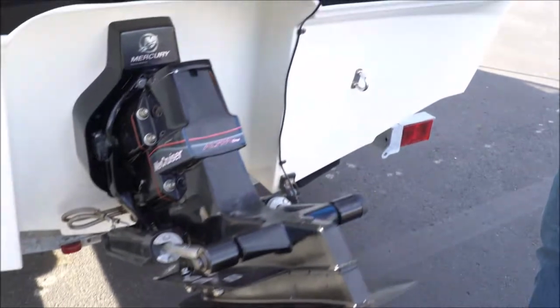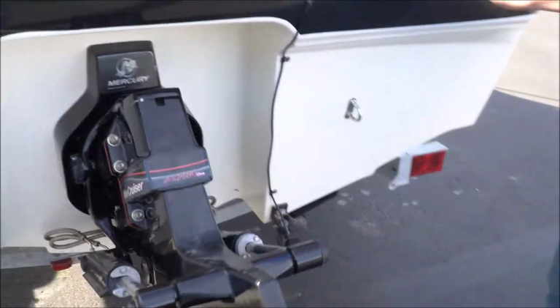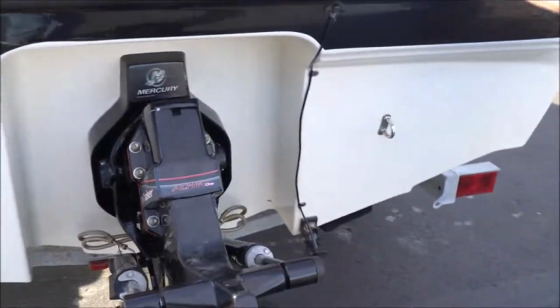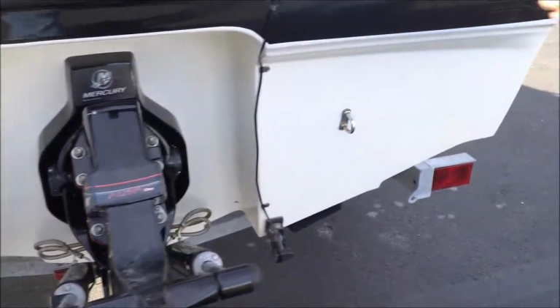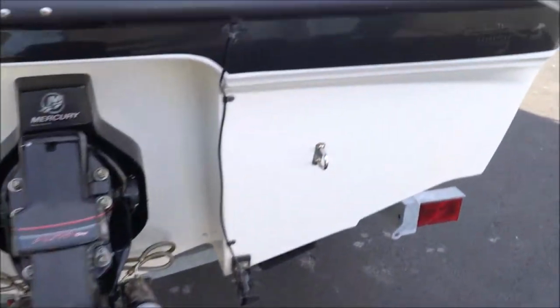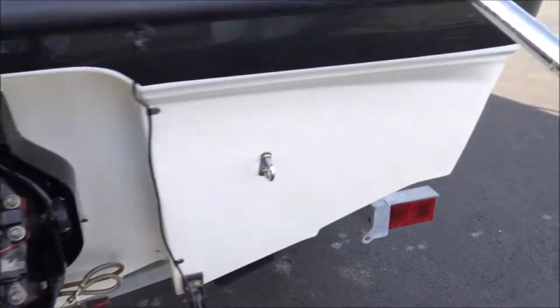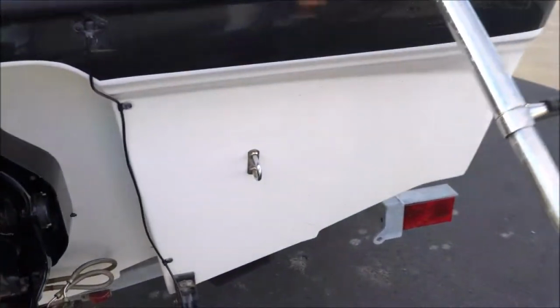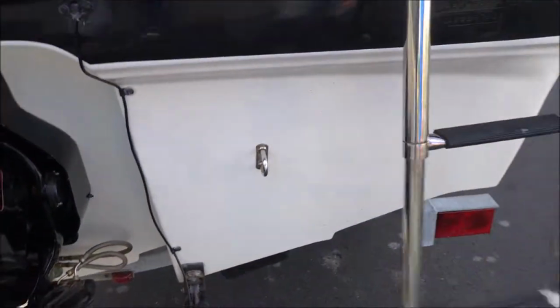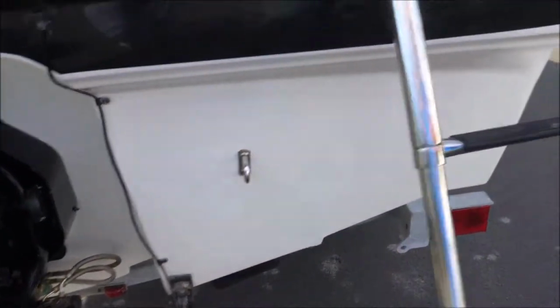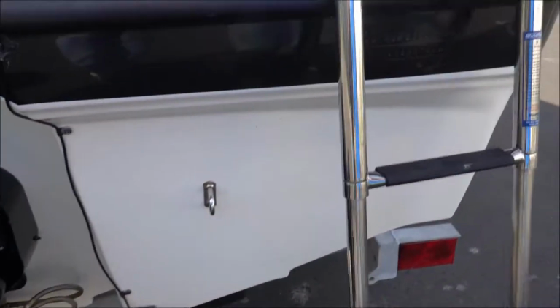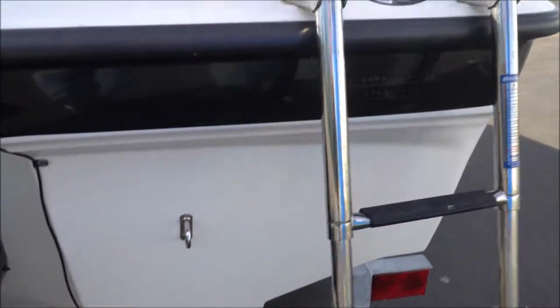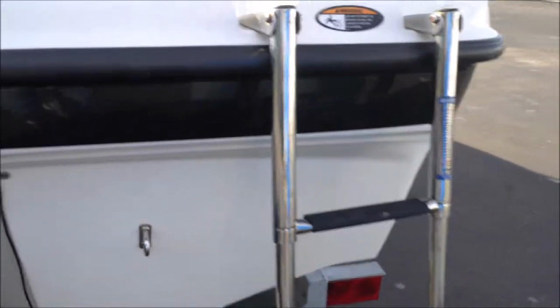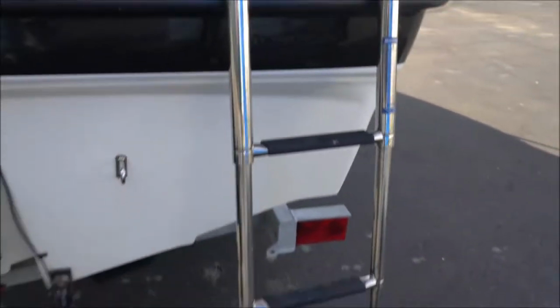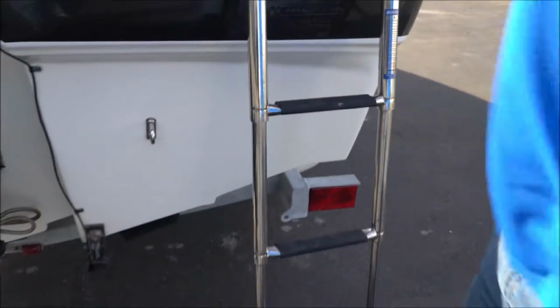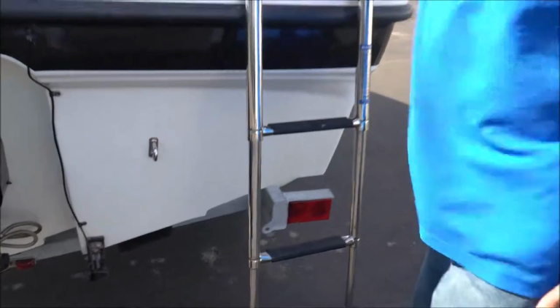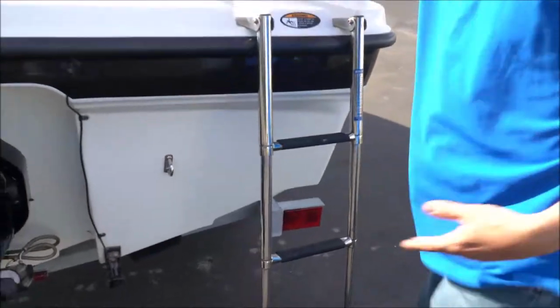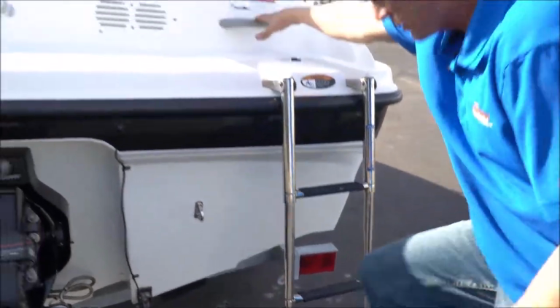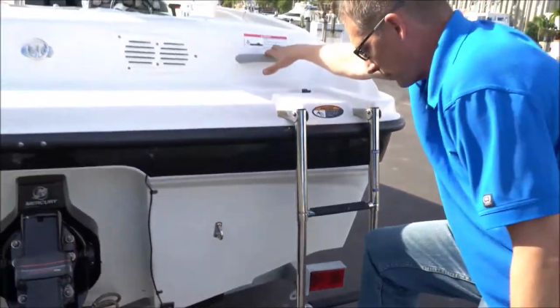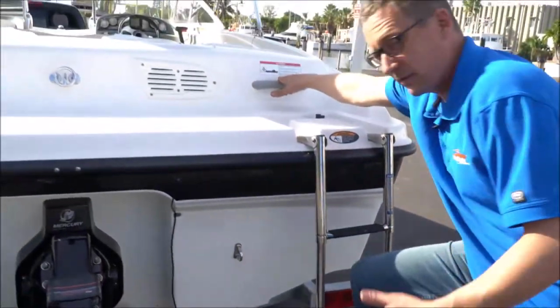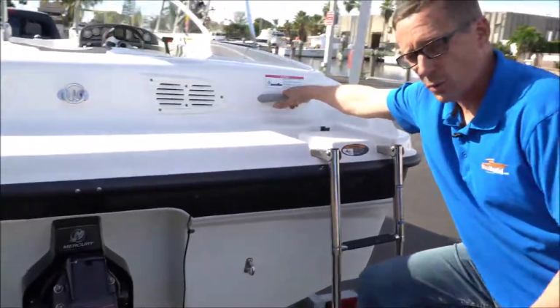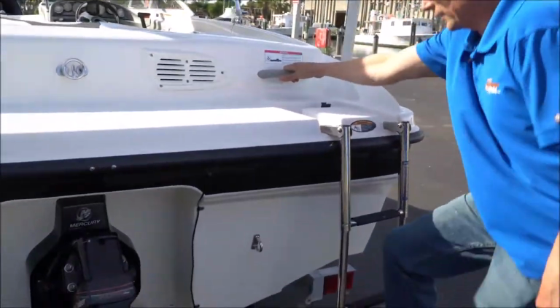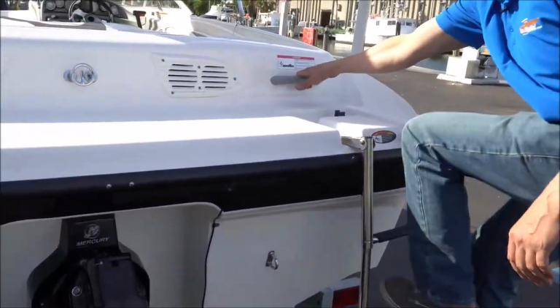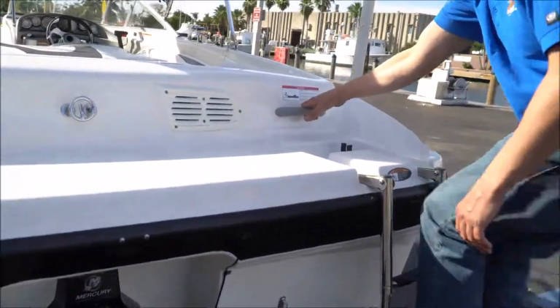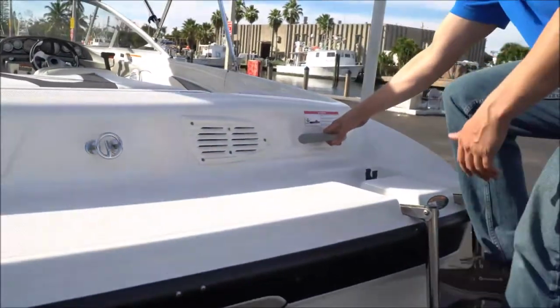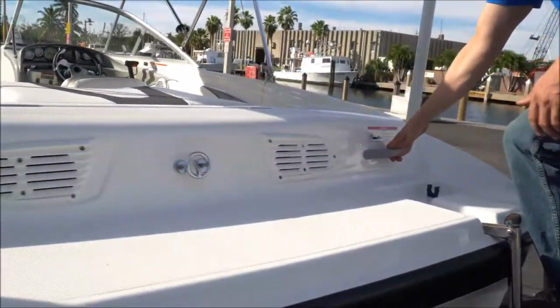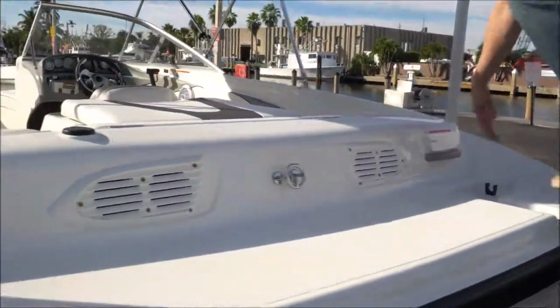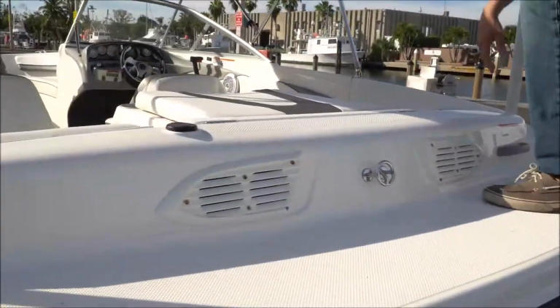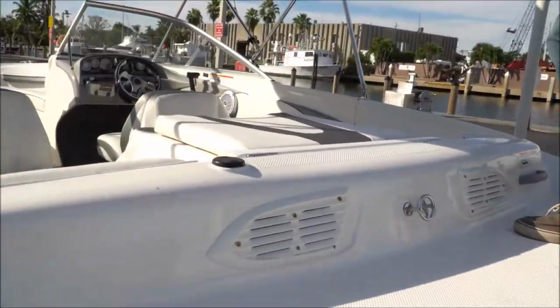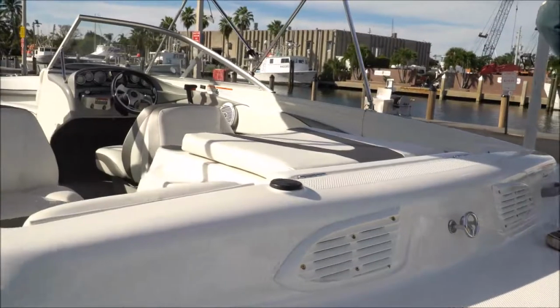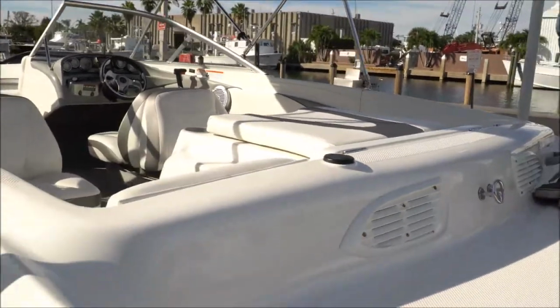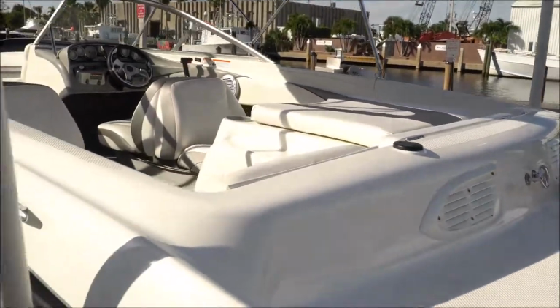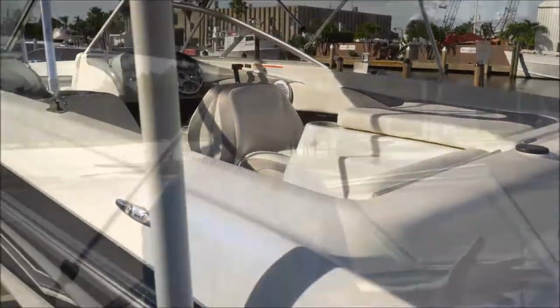As we go to the top here, you have a foldable ladder for easy access up into the boat, and a handle here so you can grab and jump up in if you're in the water. Come up on the boat and I'll show you the interior.